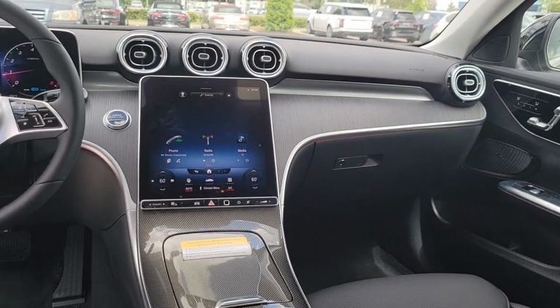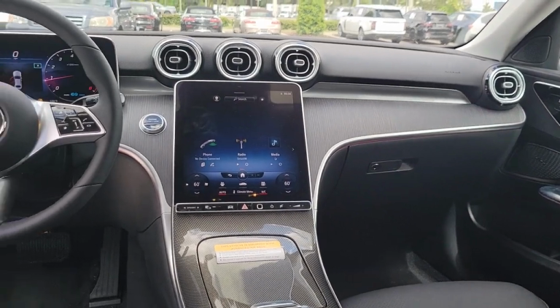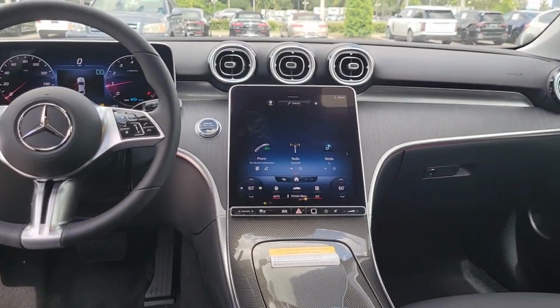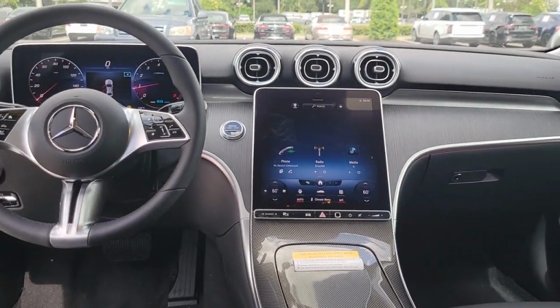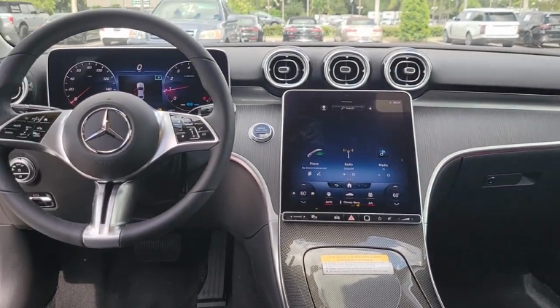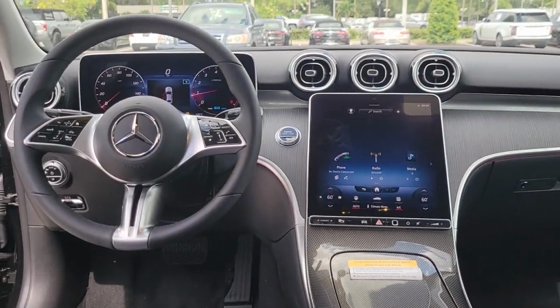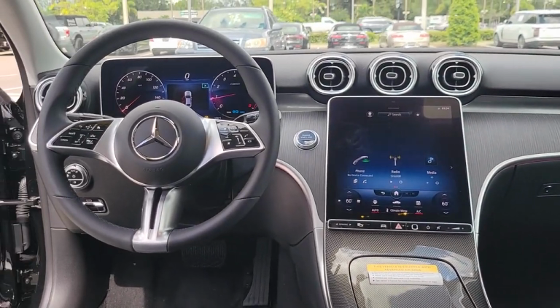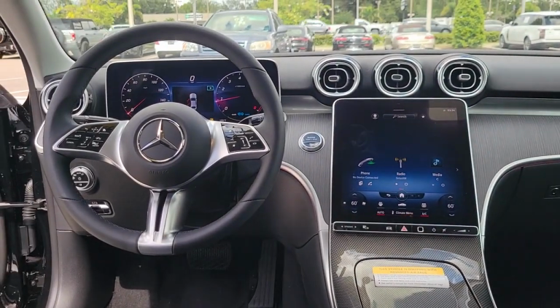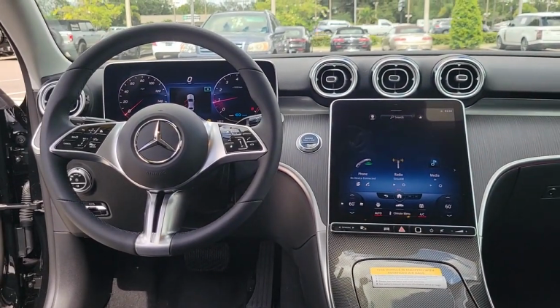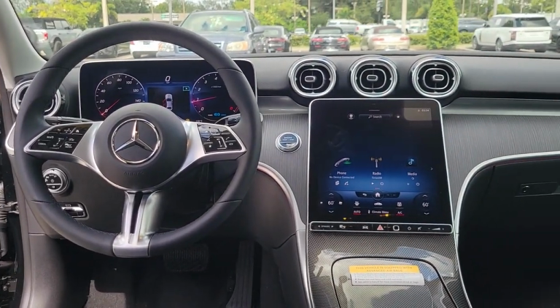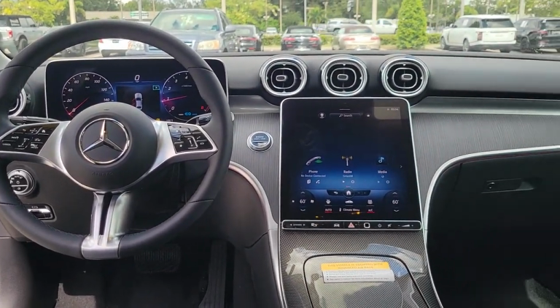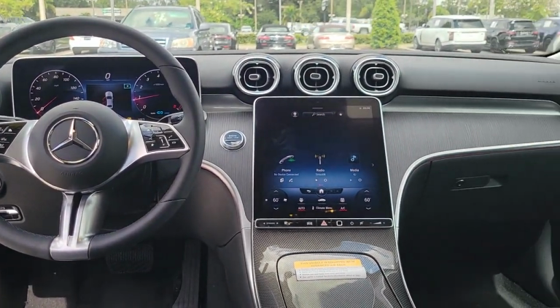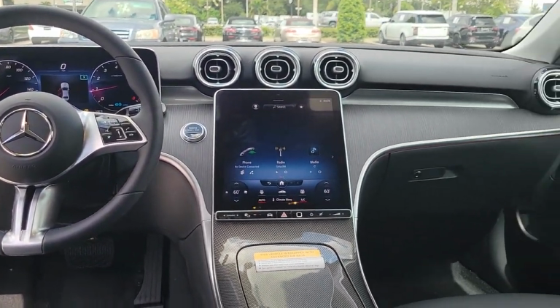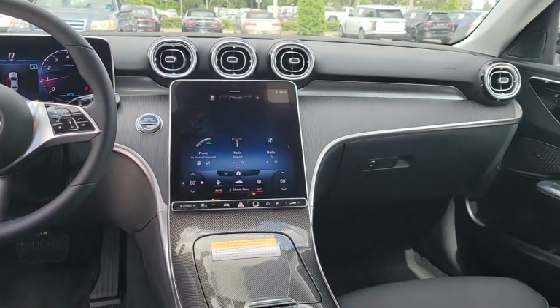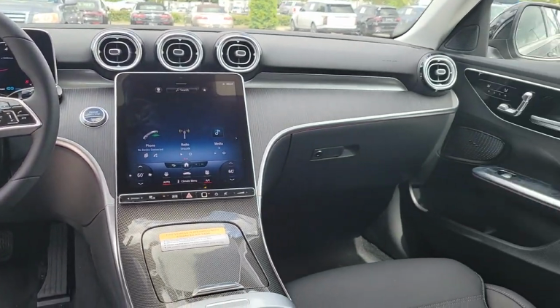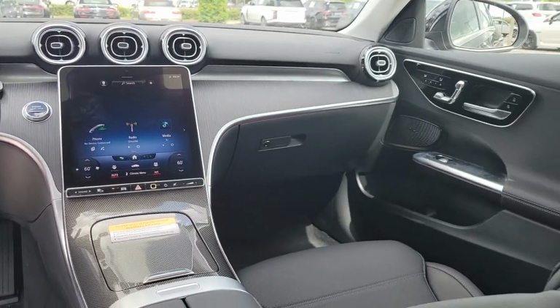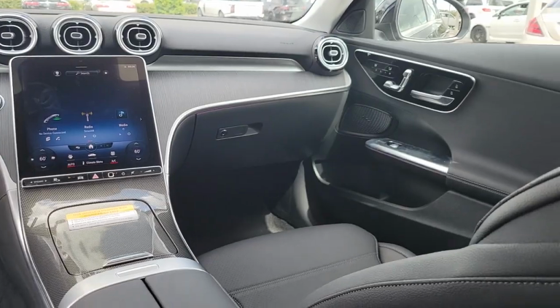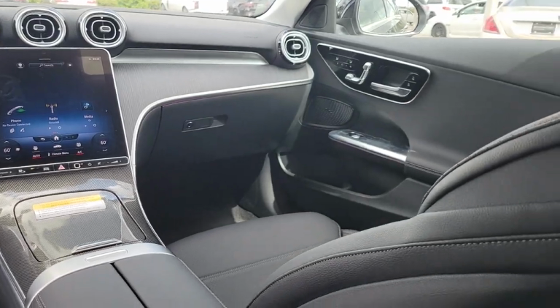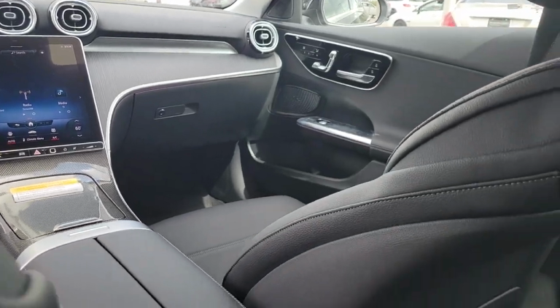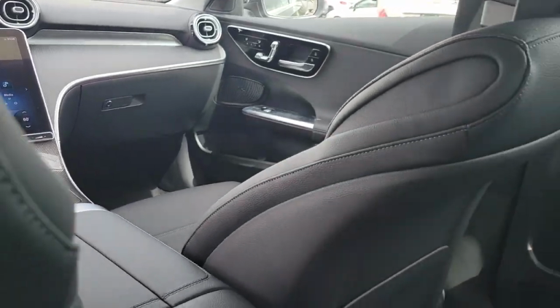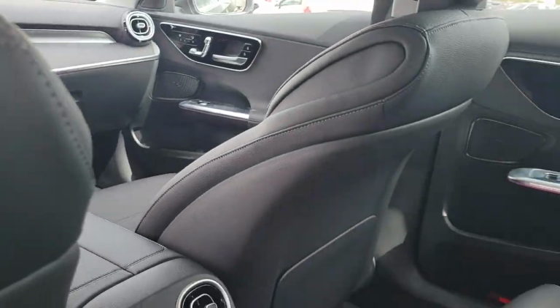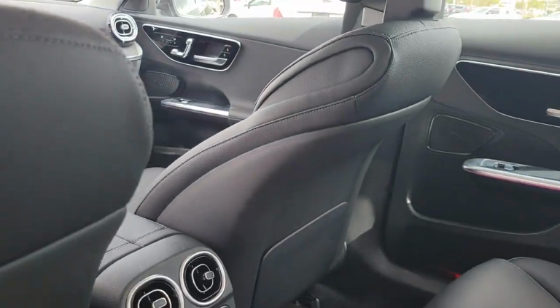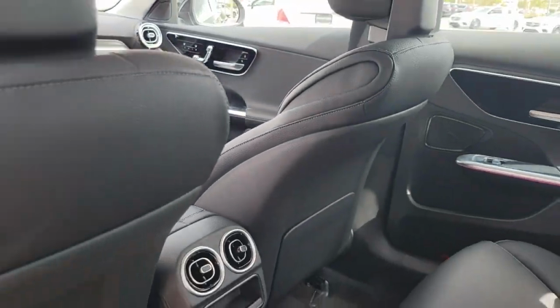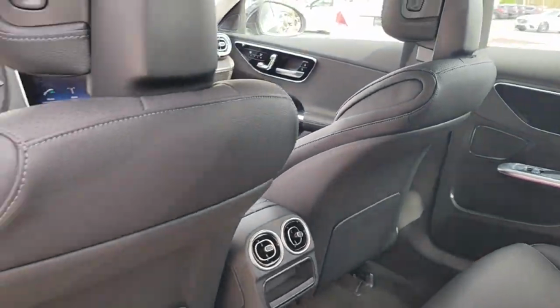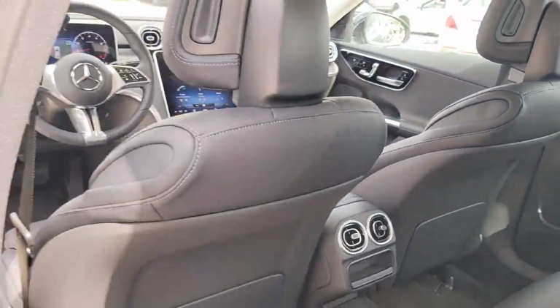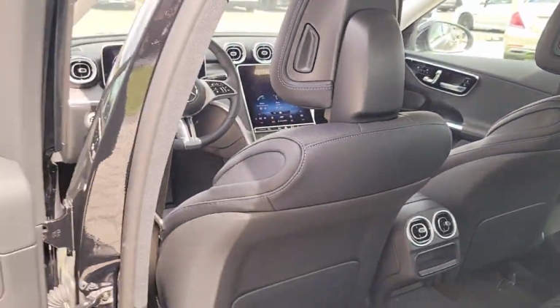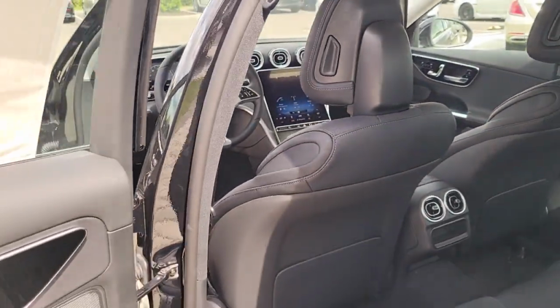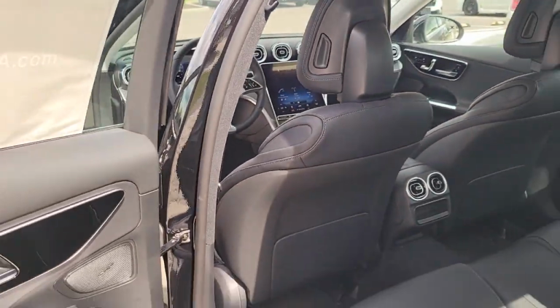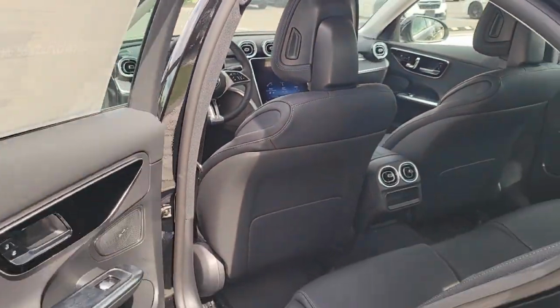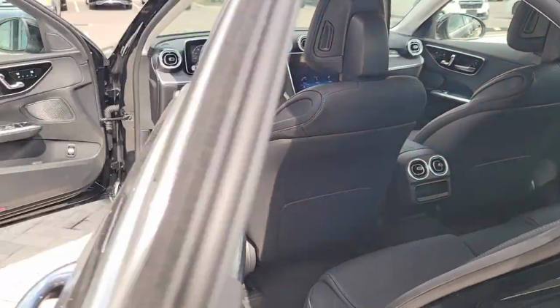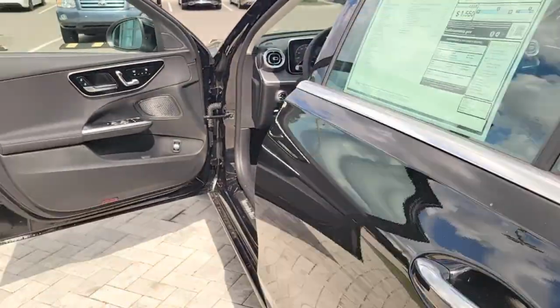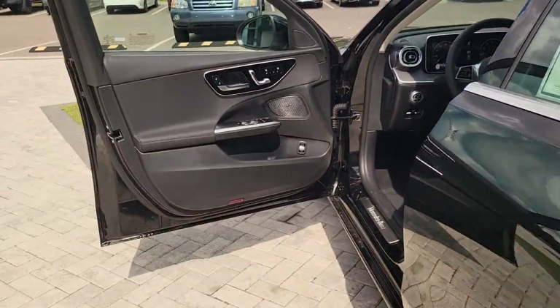Feel your best in this graceful, feature-rich C300 sedan. Treat yourself to a test drive today. Our staff will toss you the keys and give you an outstanding customer experience.